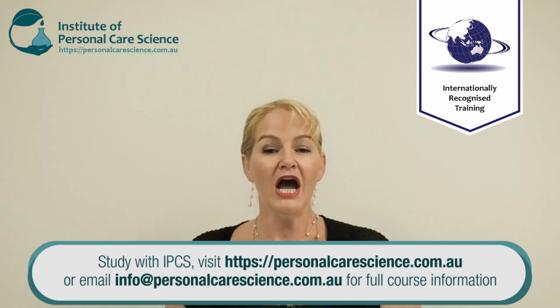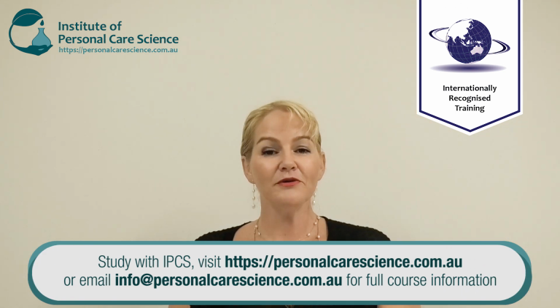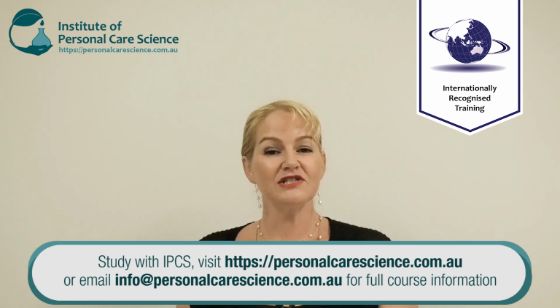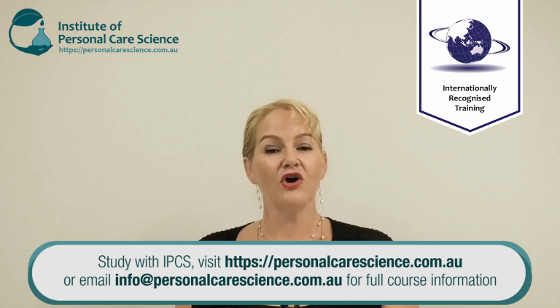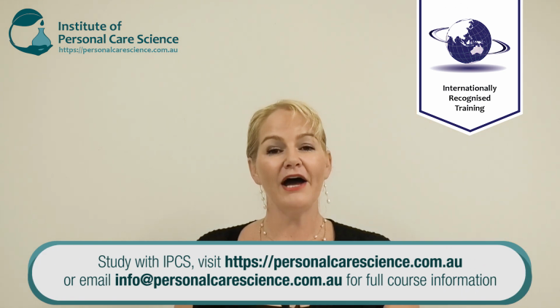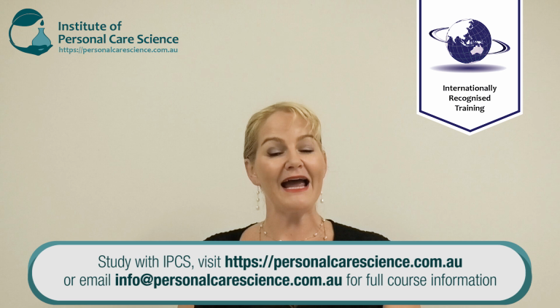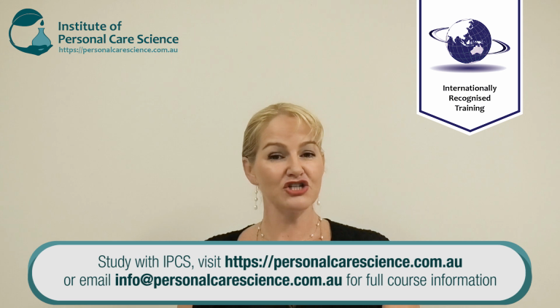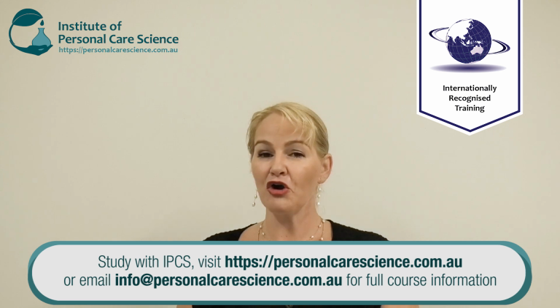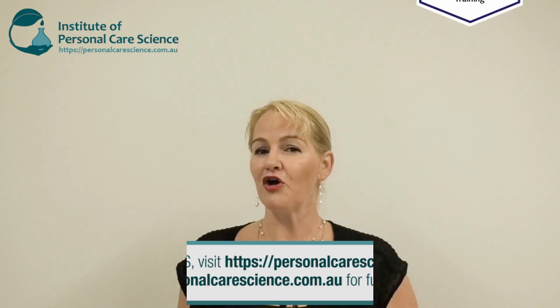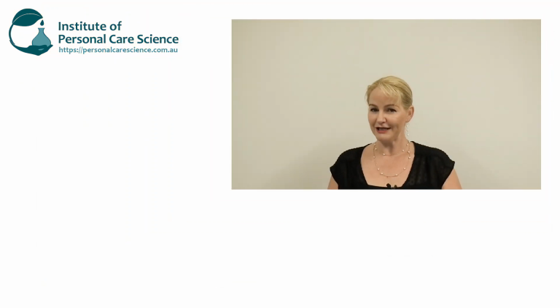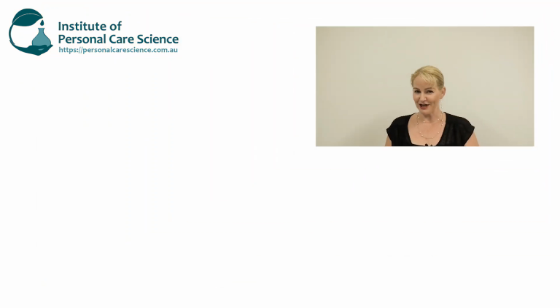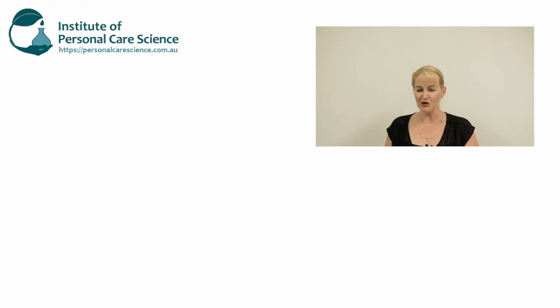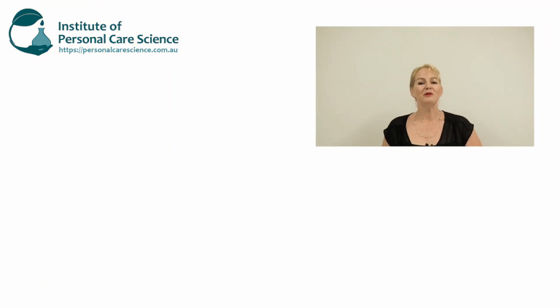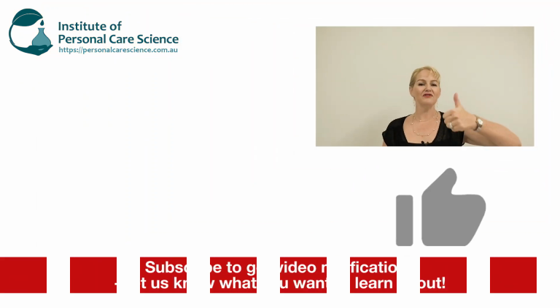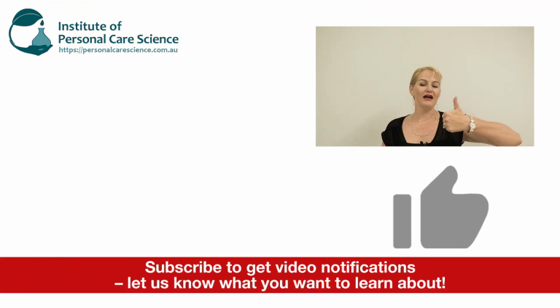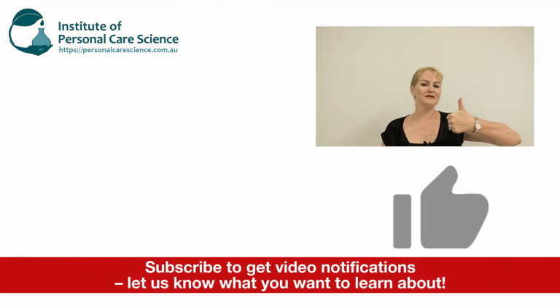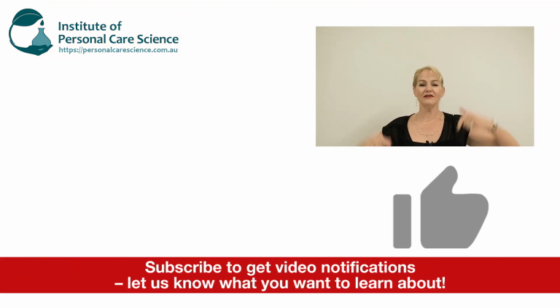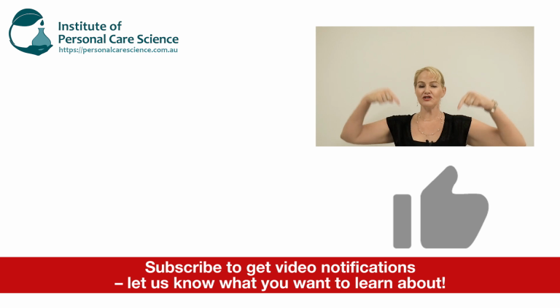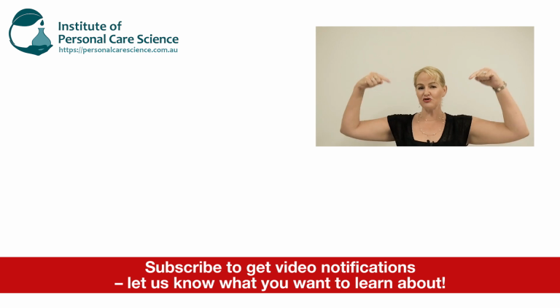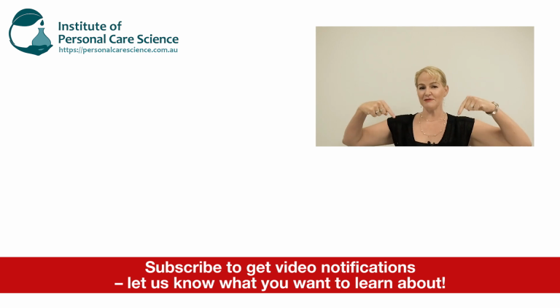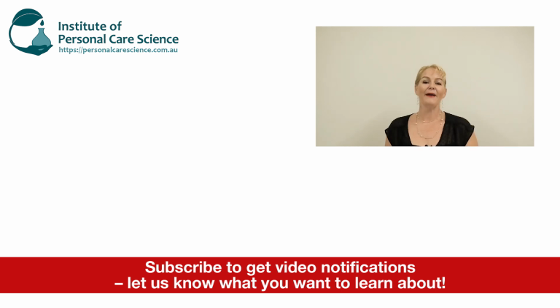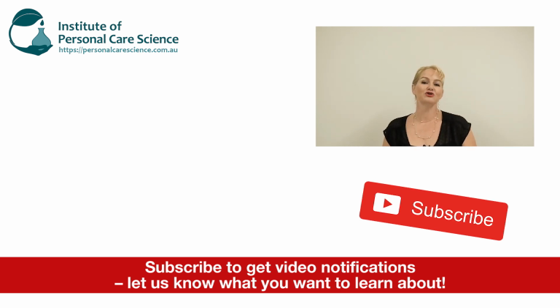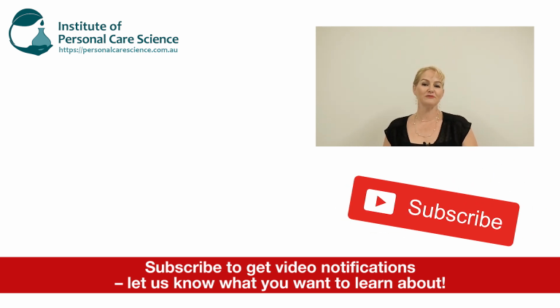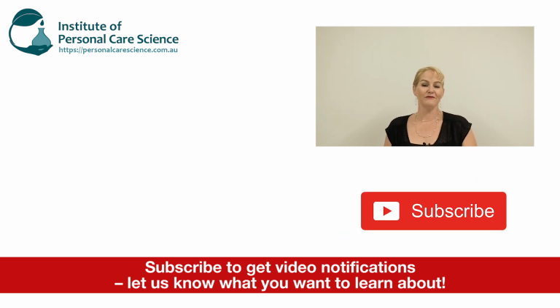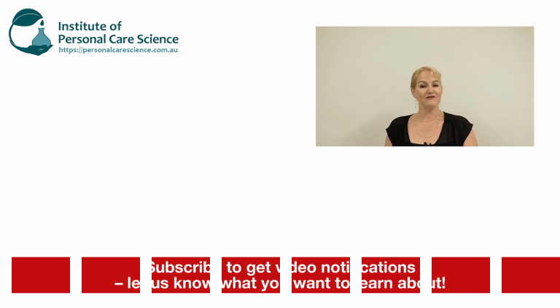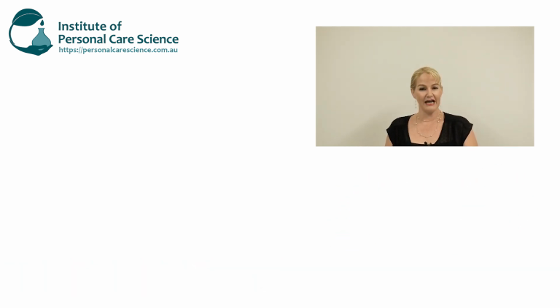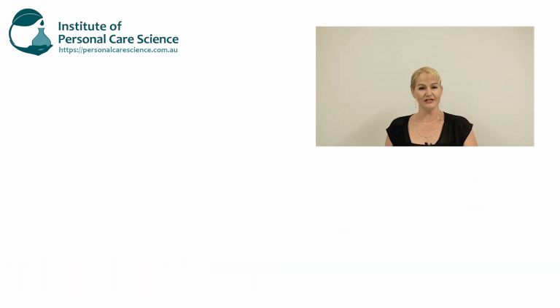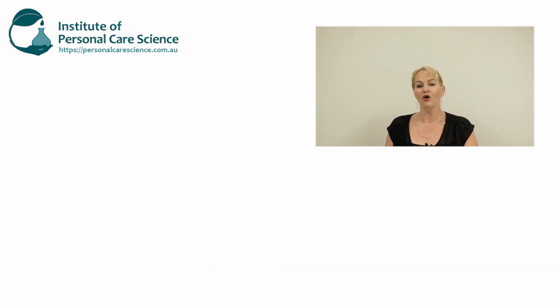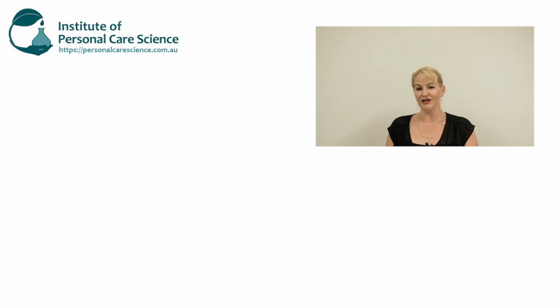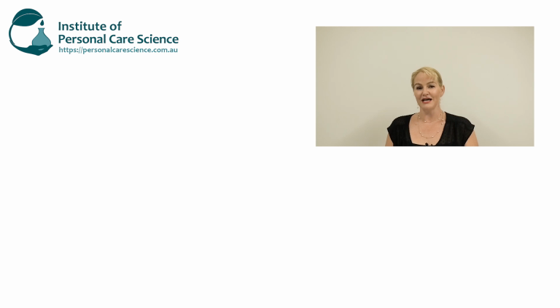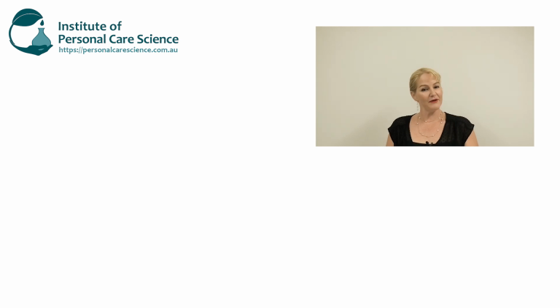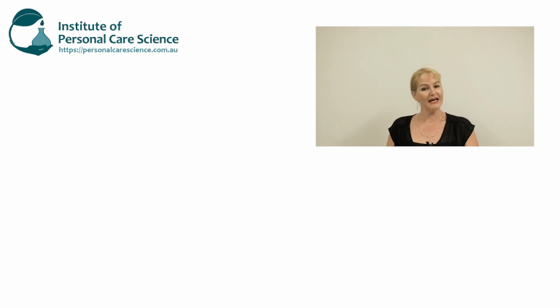I hope you enjoyed this video on how to make a natural, non-foaming, clear shaving gel. Please give the video a thumbs up, leave any questions or comments below, and make sure you subscribe to receive notifications about all our videos. Happy formulating!